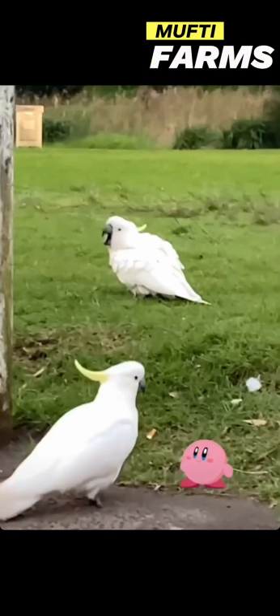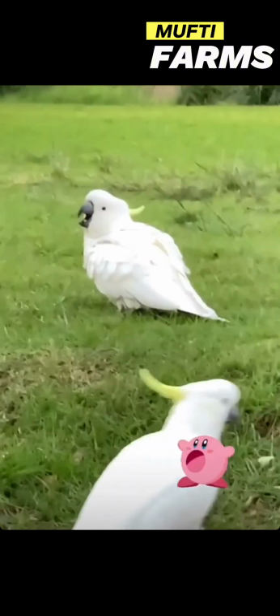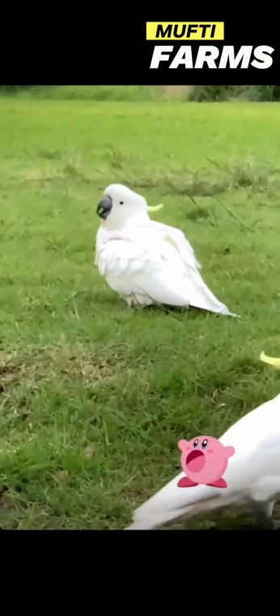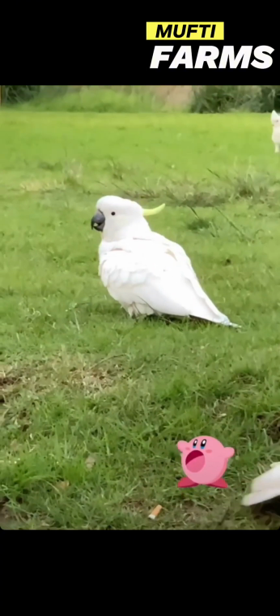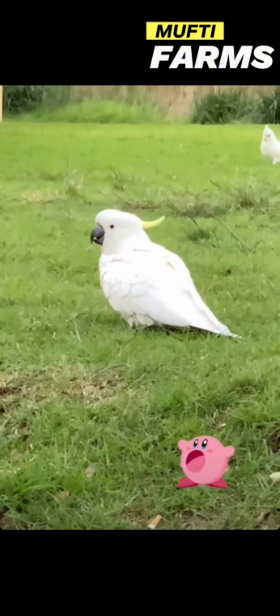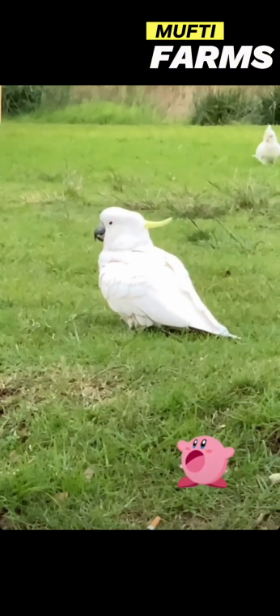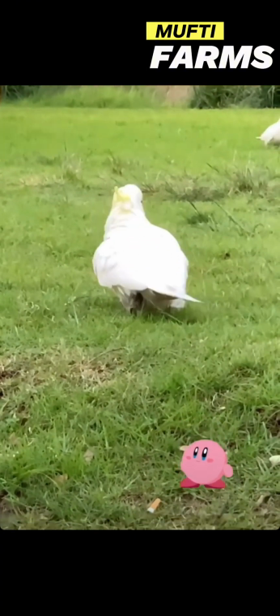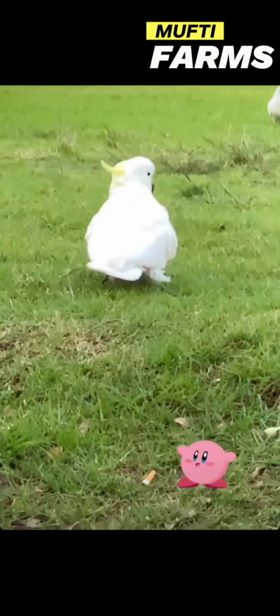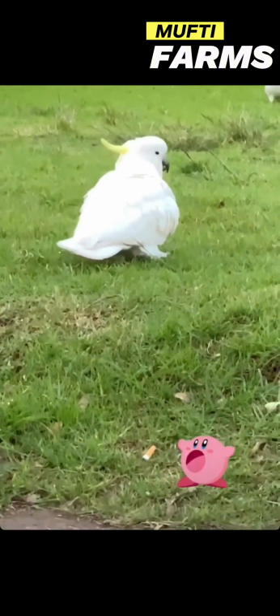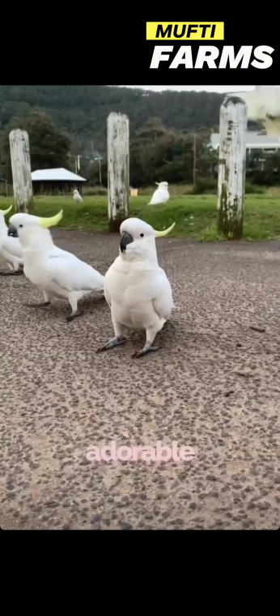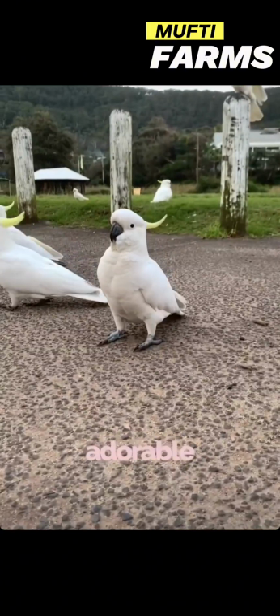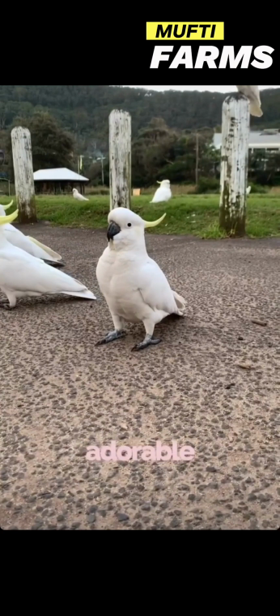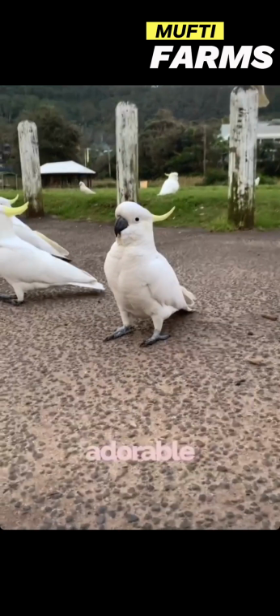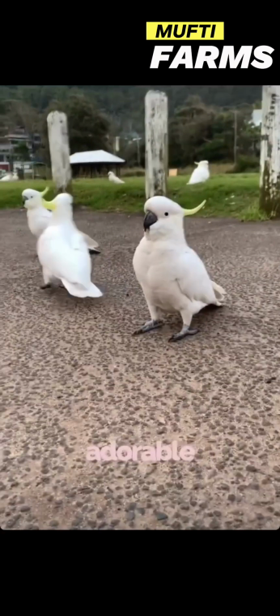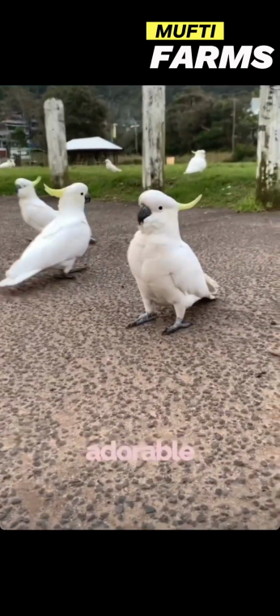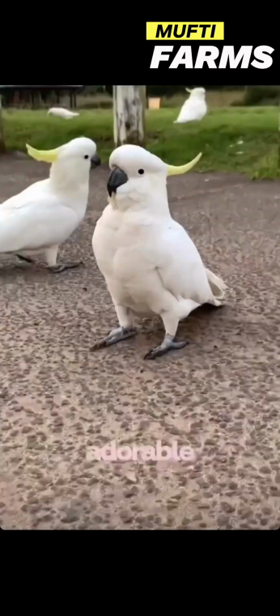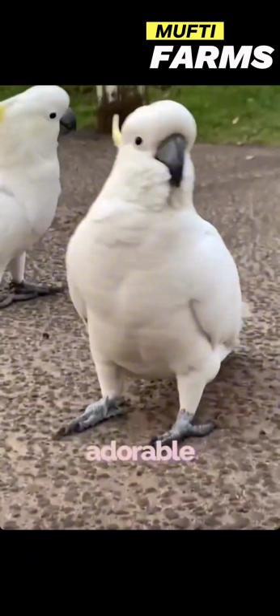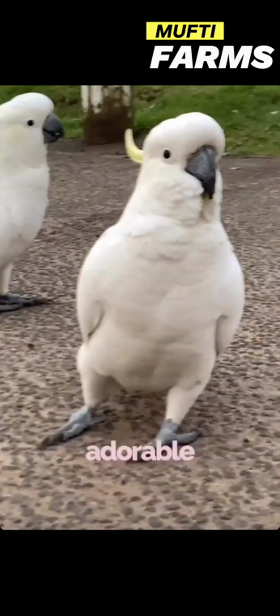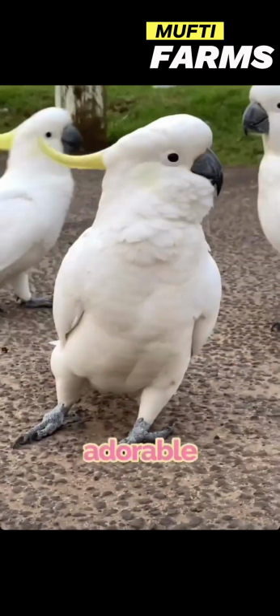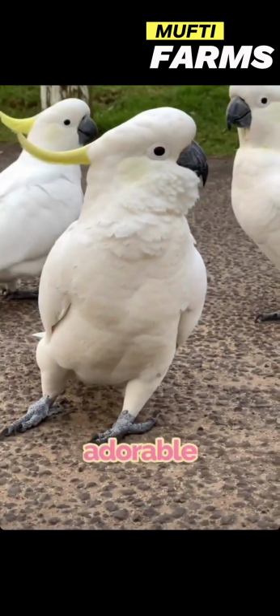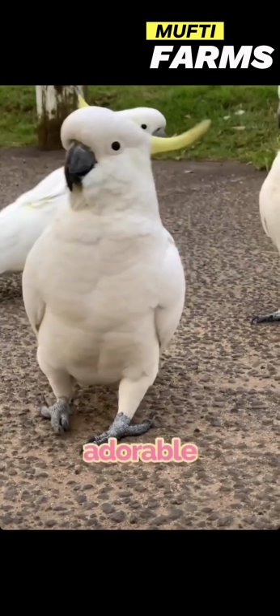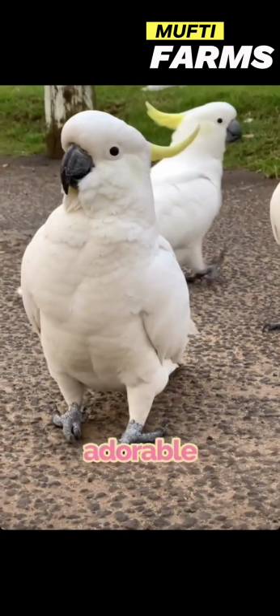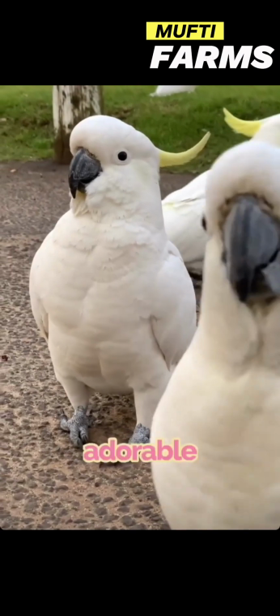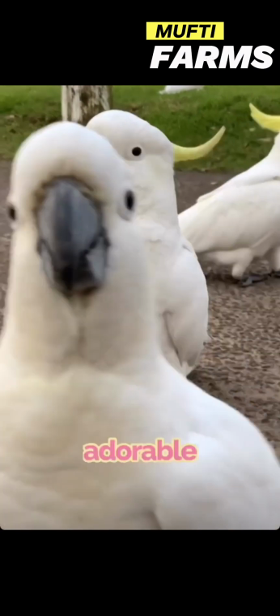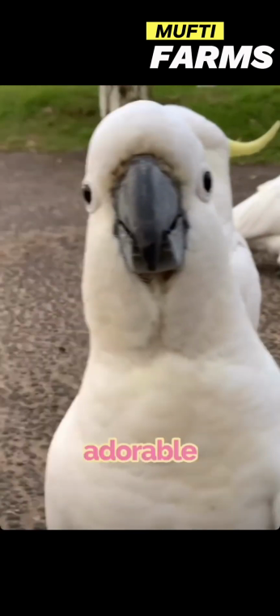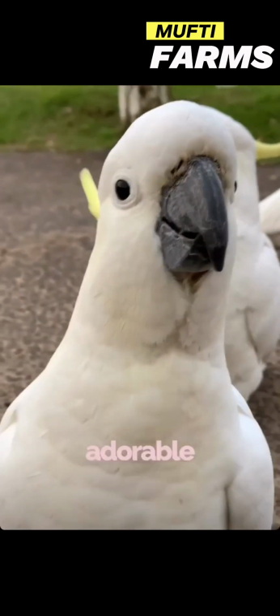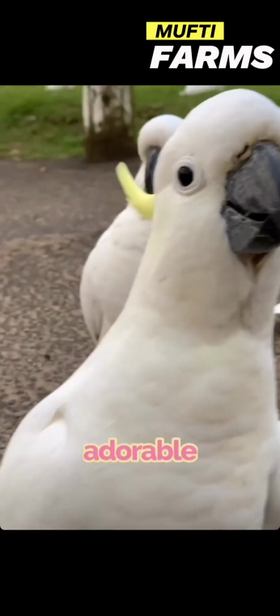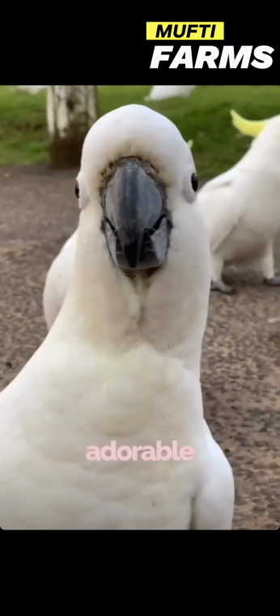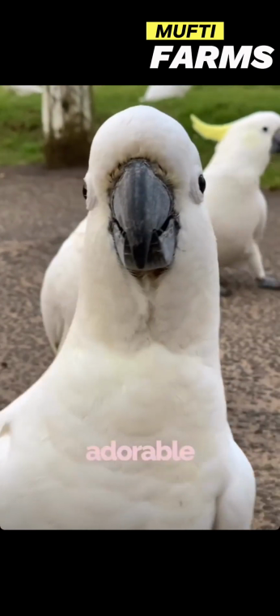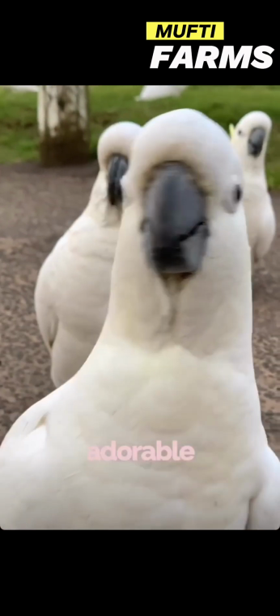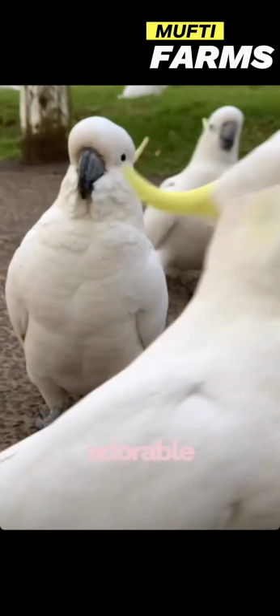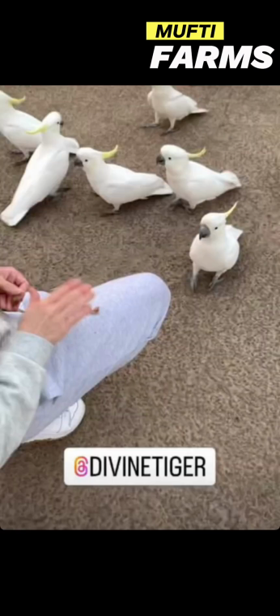The sulfur-crested cockatoo is a common and iconic parrot species found in Australia. These large white cockatoos are known for their distinctive yellow crests and loud screeching calls.